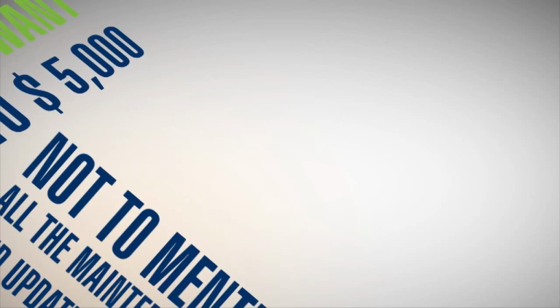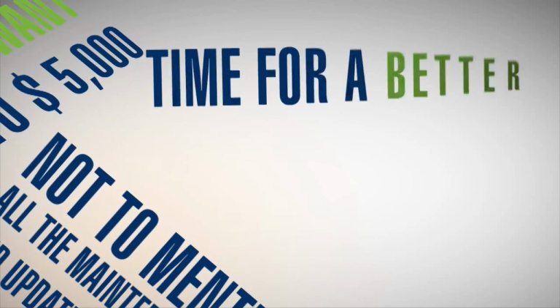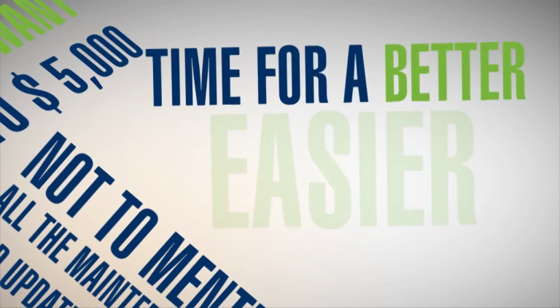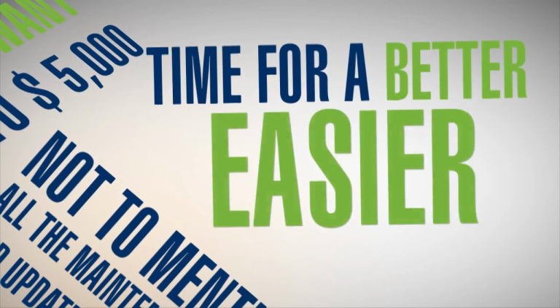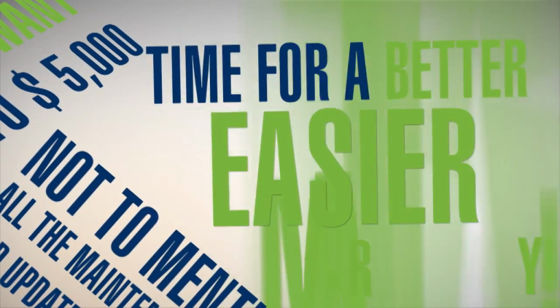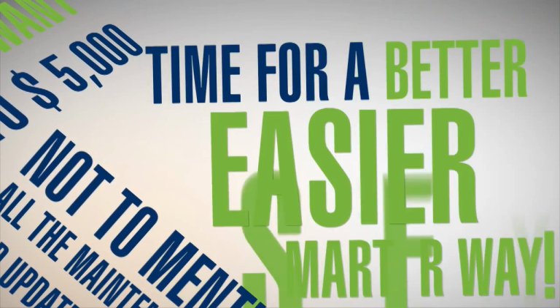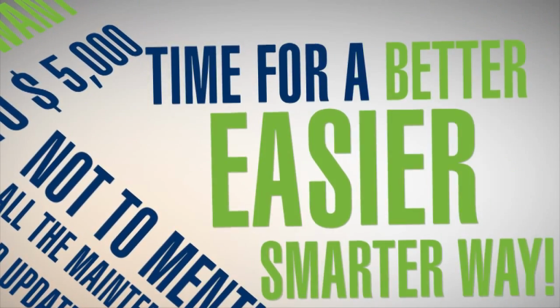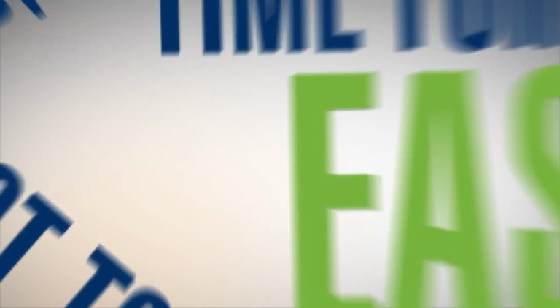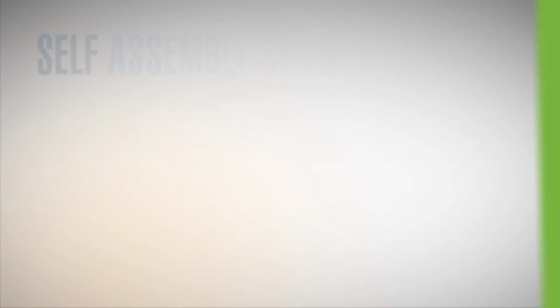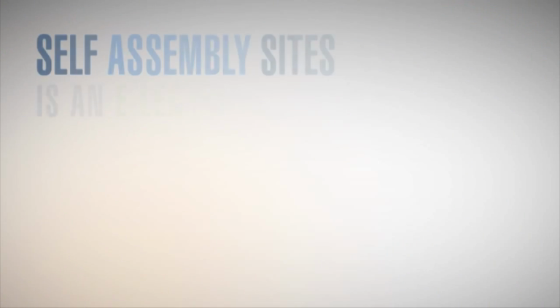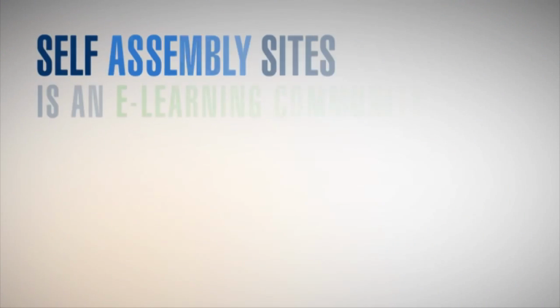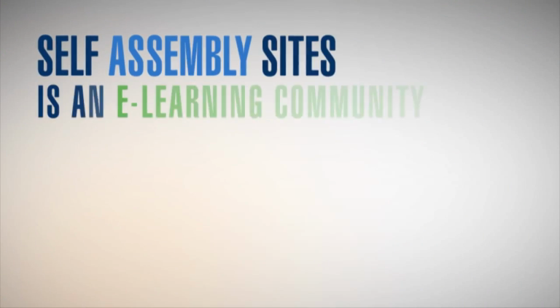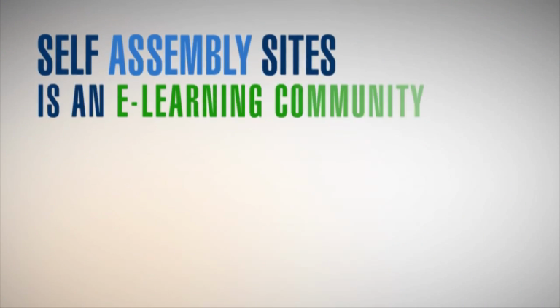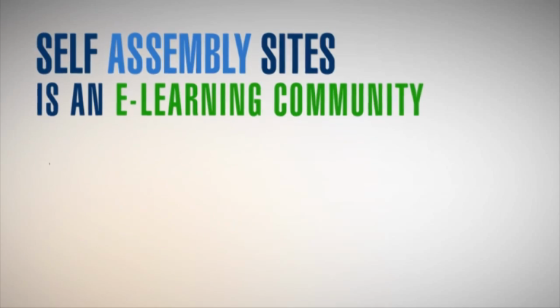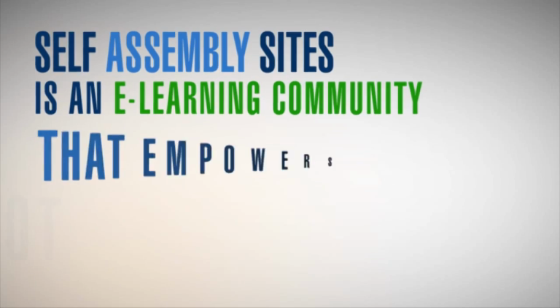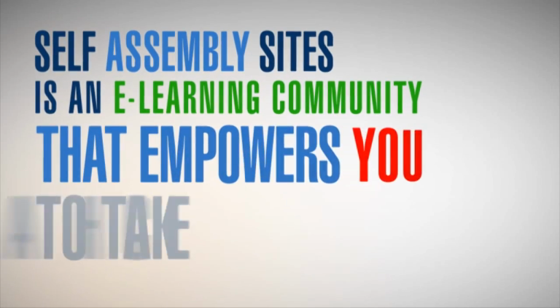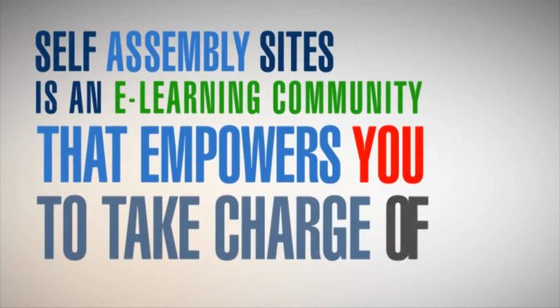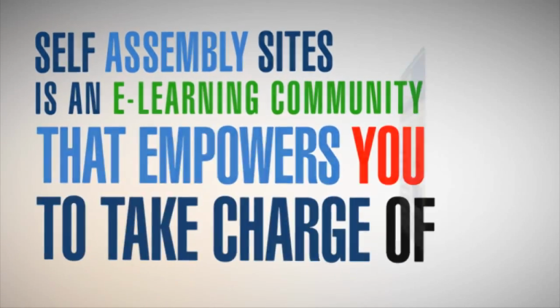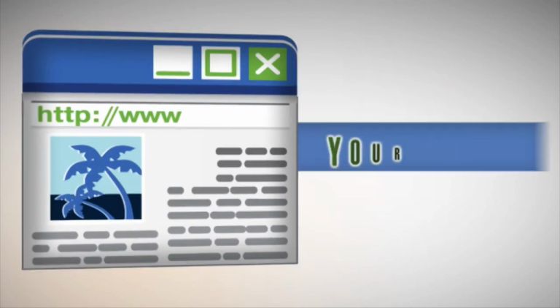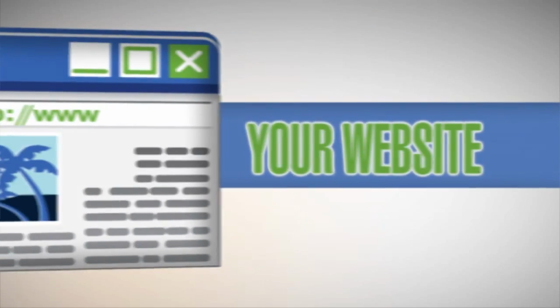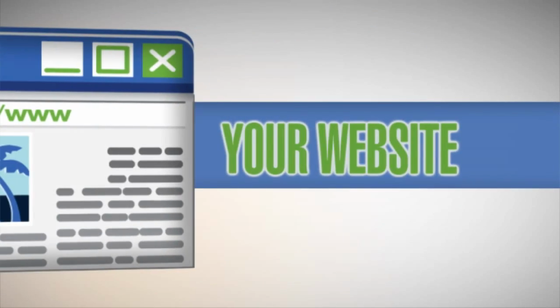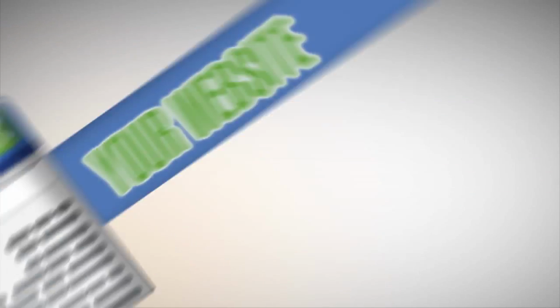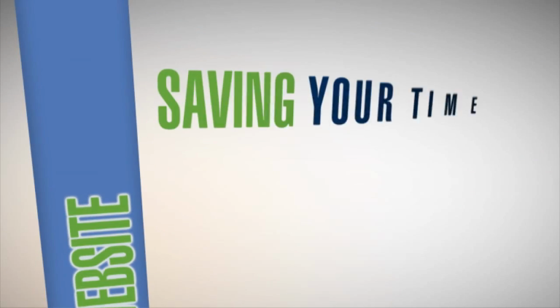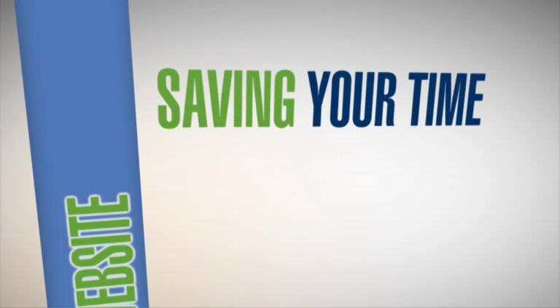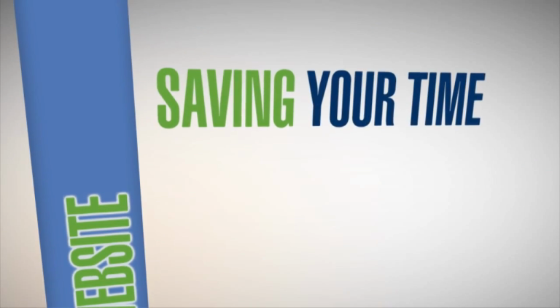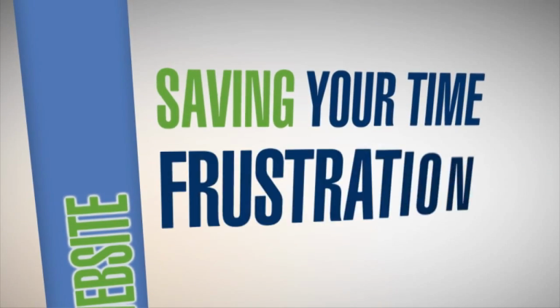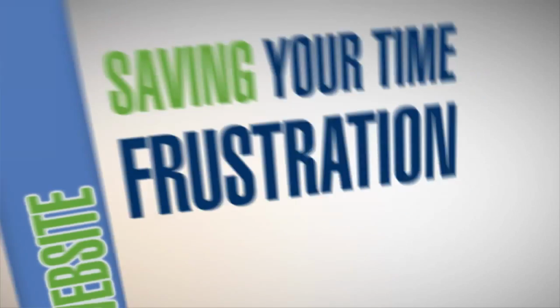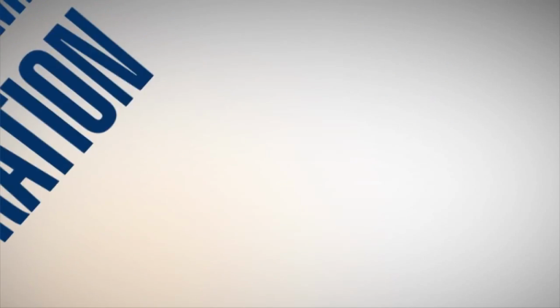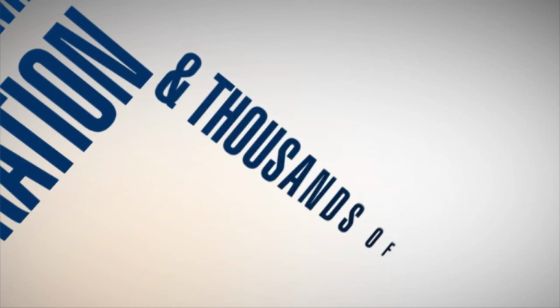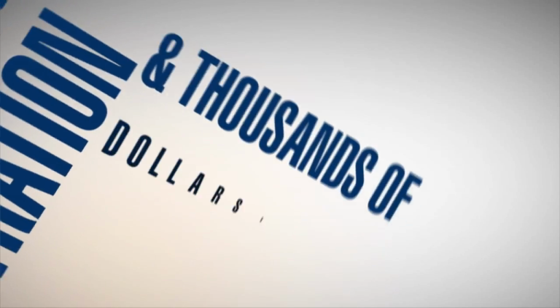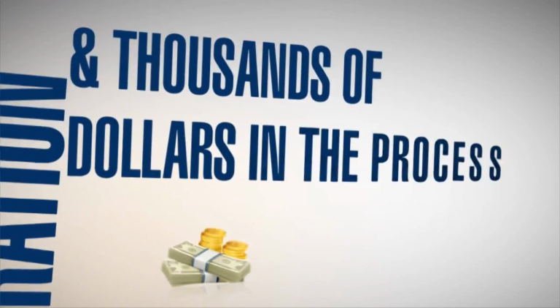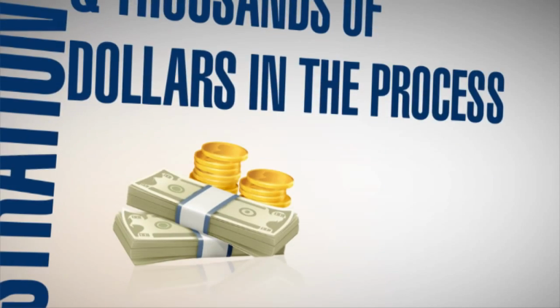Time for a better, easier, smarter way. Self-Assembly Sites is an e-learning community that empowers you to take charge of your website, saving you time, frustration, and thousands of dollars in the process.